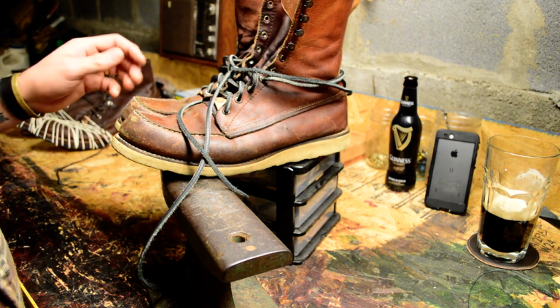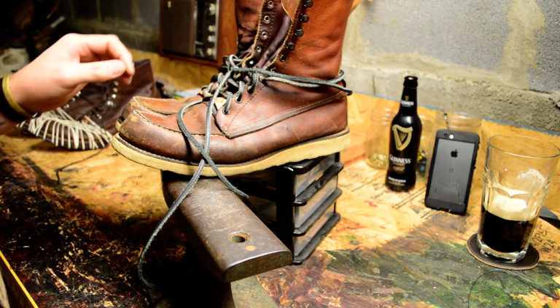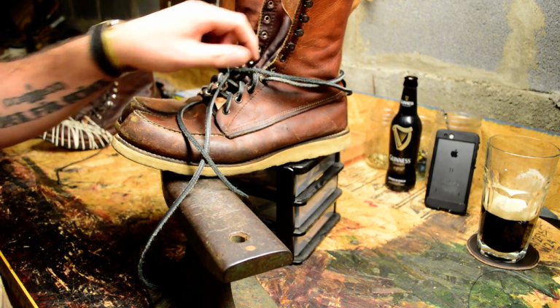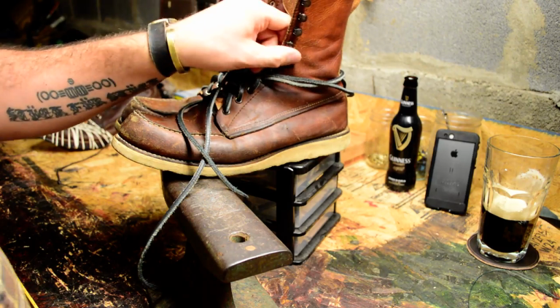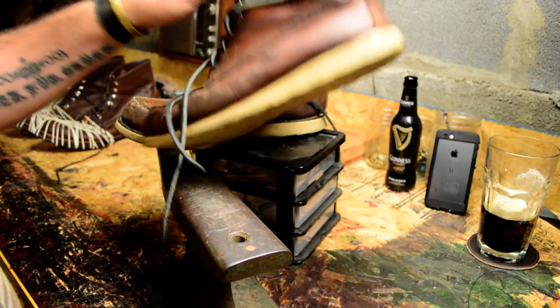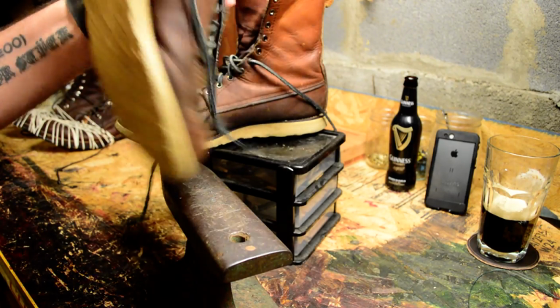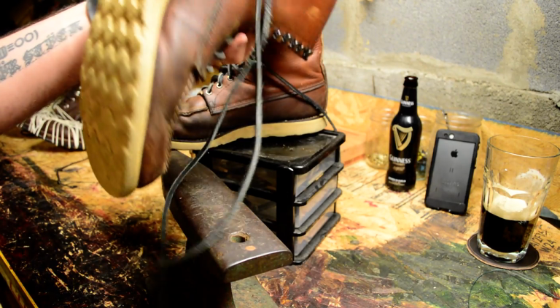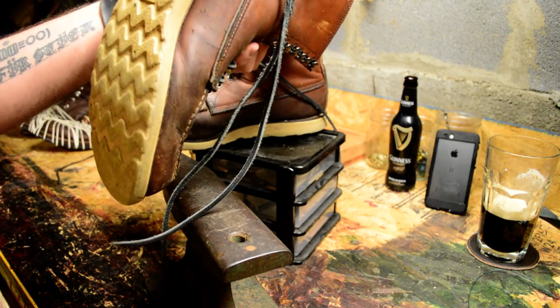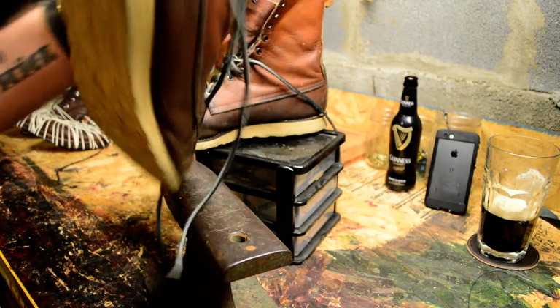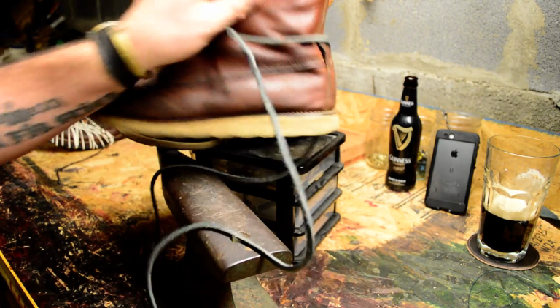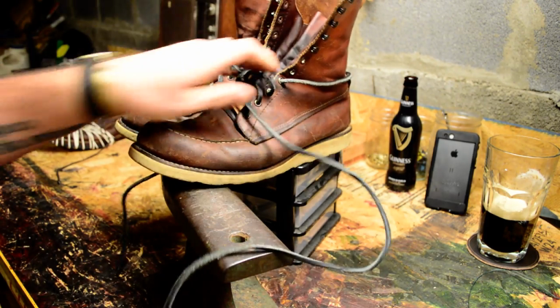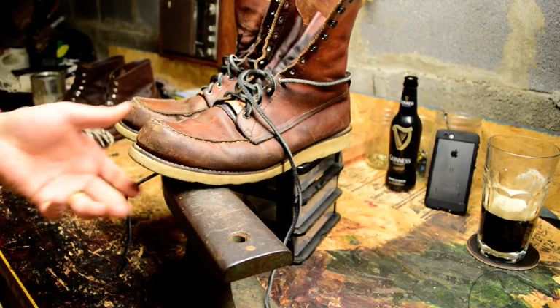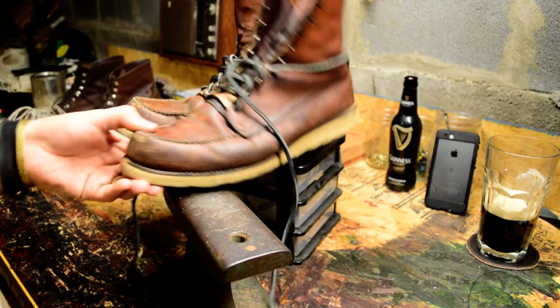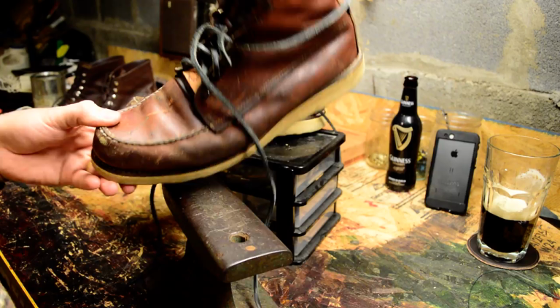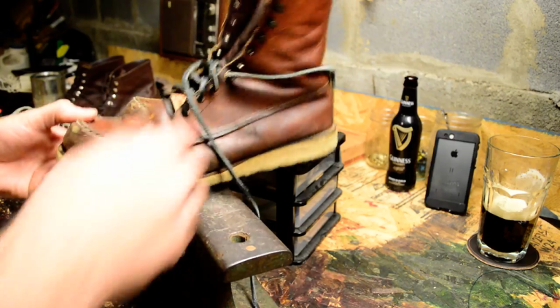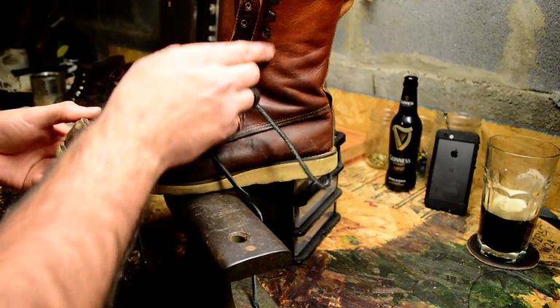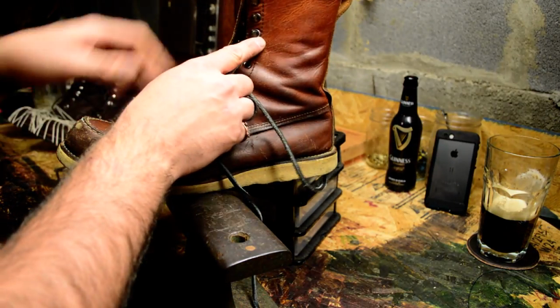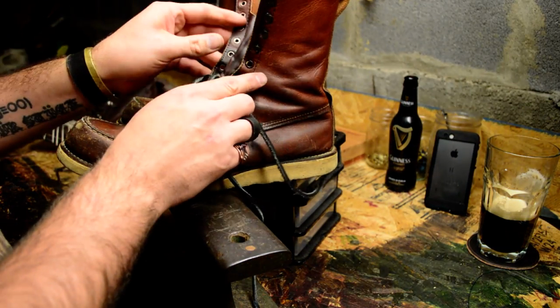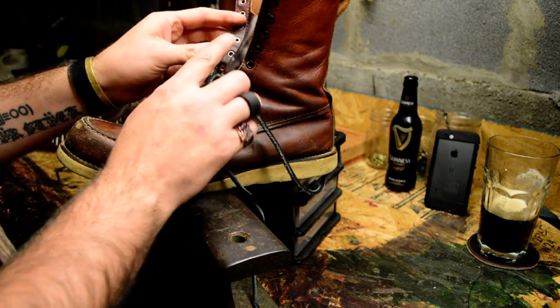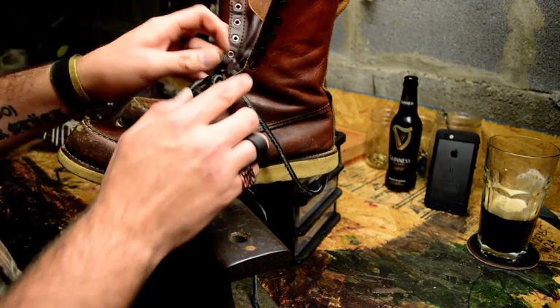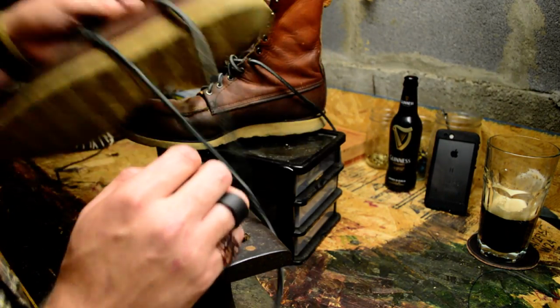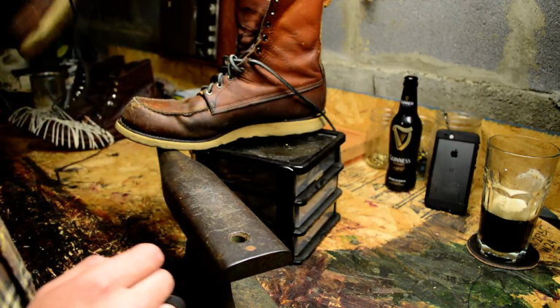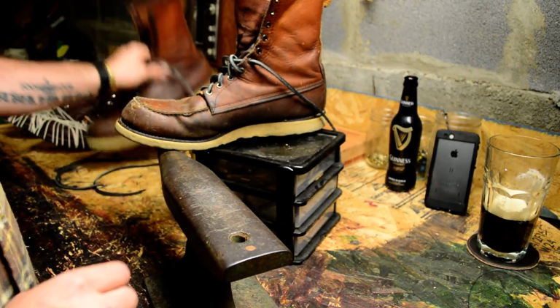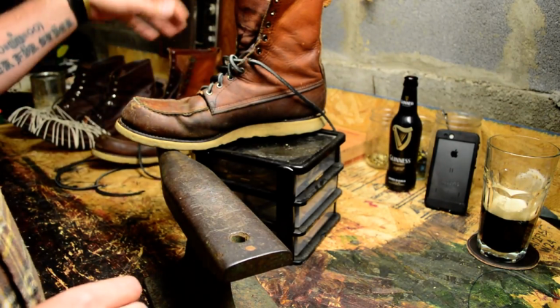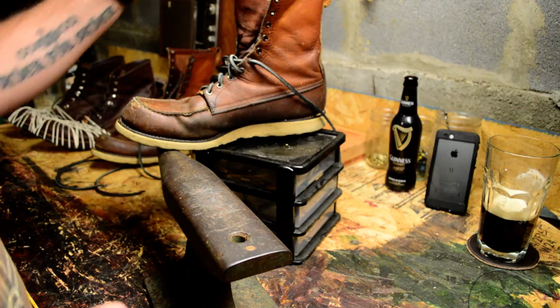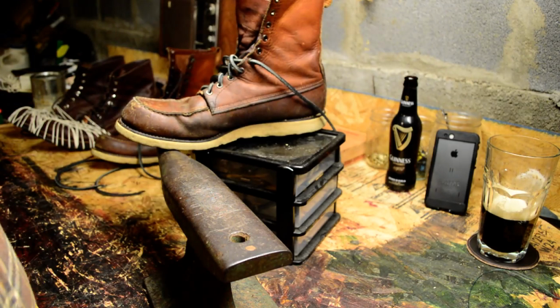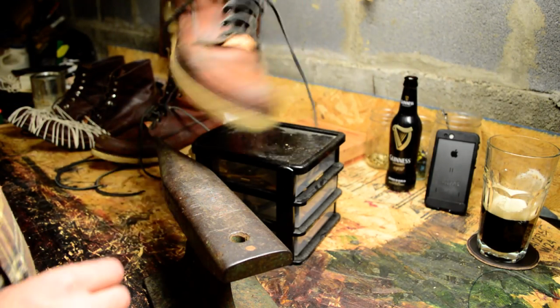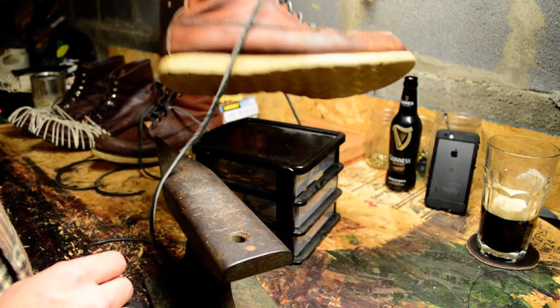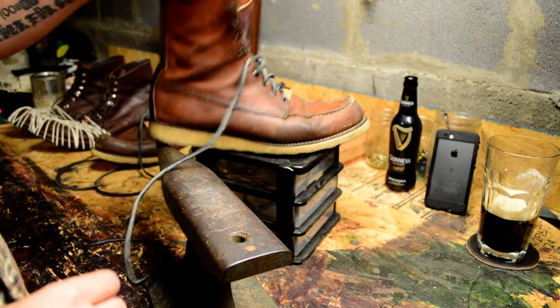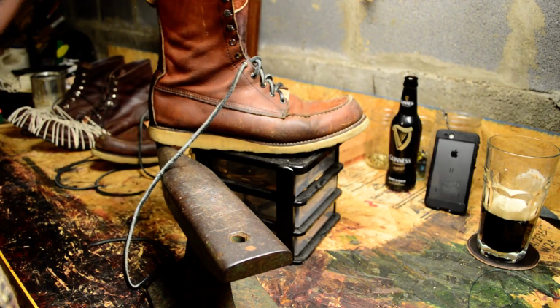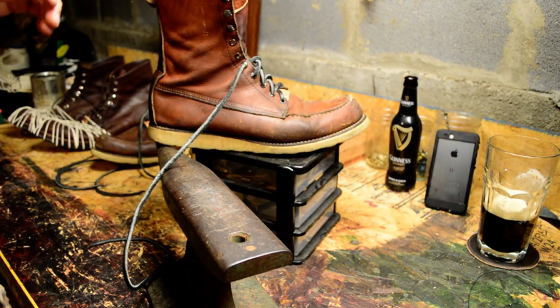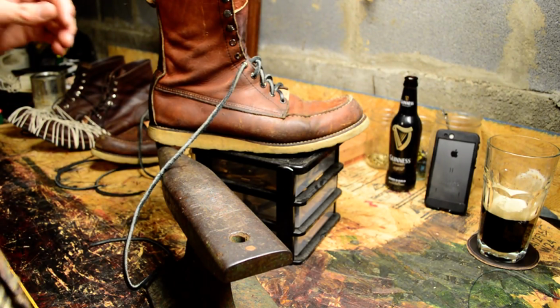They've been through the ringer quite a bit. Never been resold. Alright, I've already set this boot — I did ten on these. And I have four of them set in this boot to give you an idea.